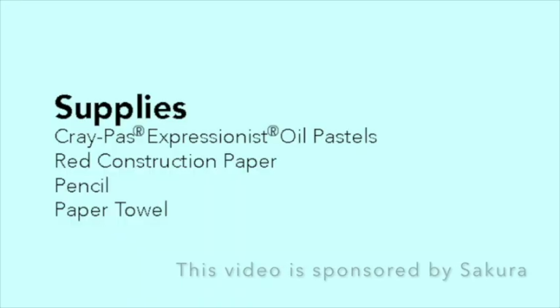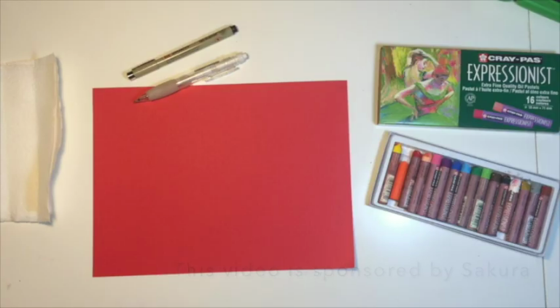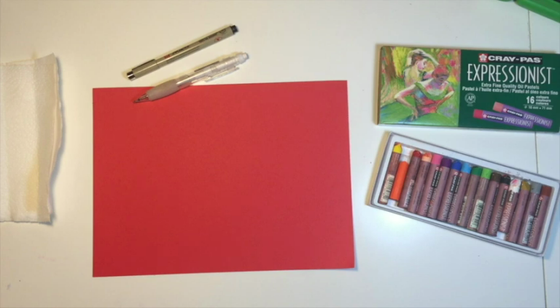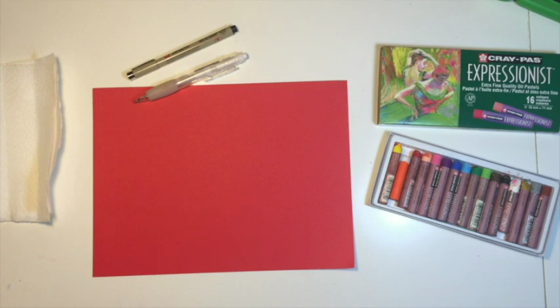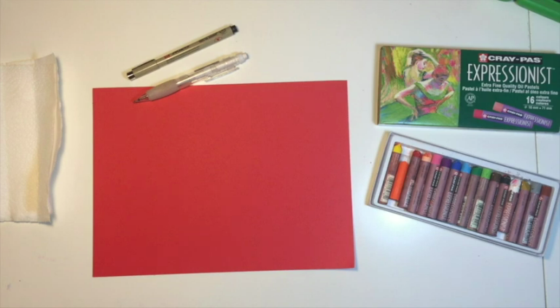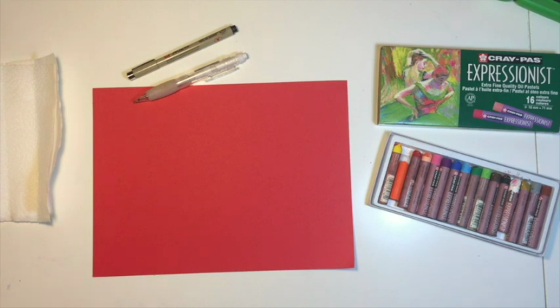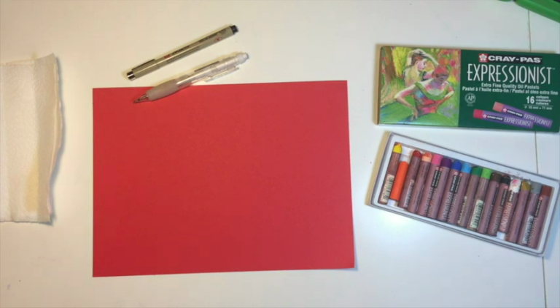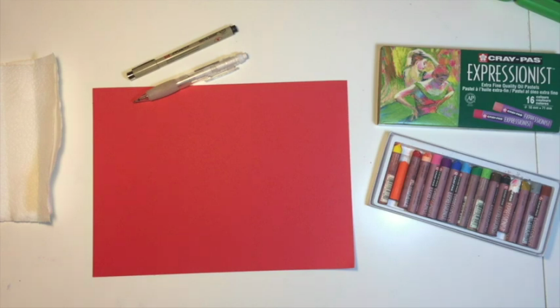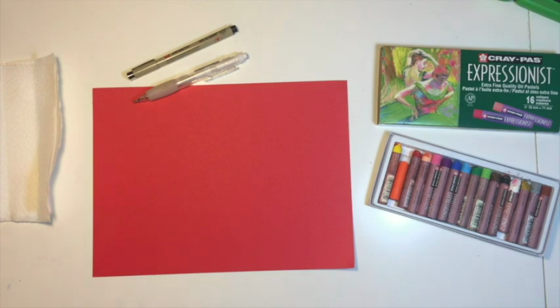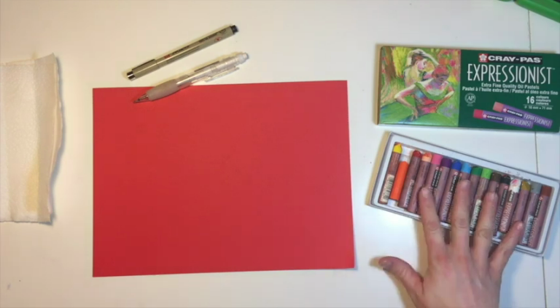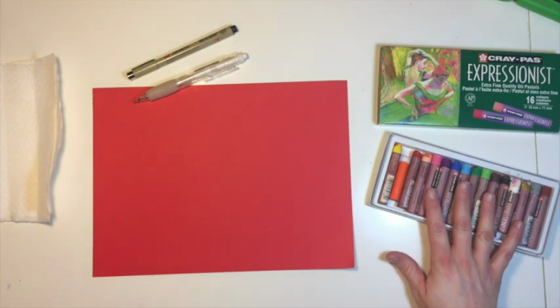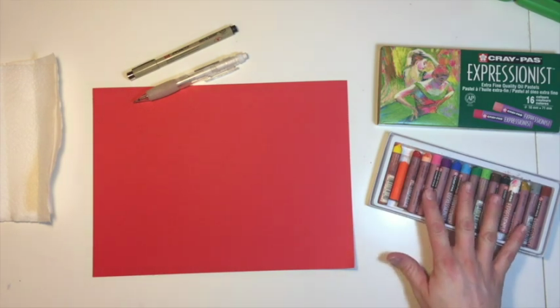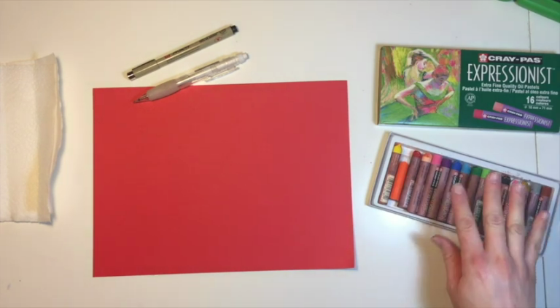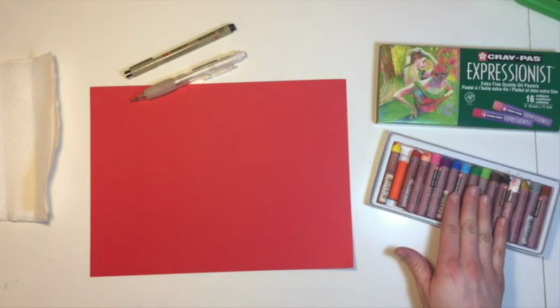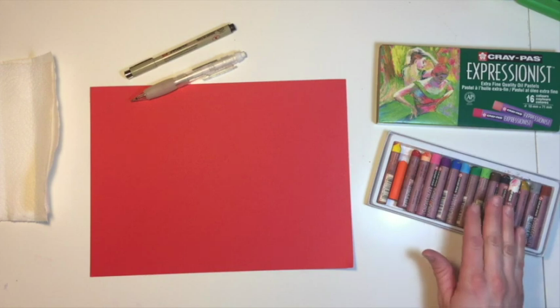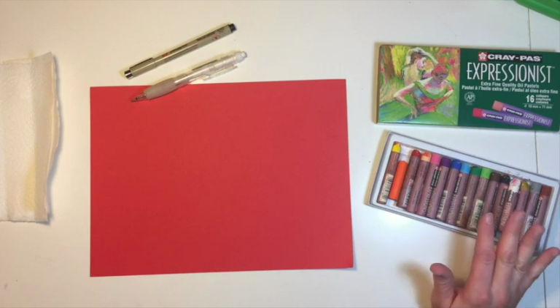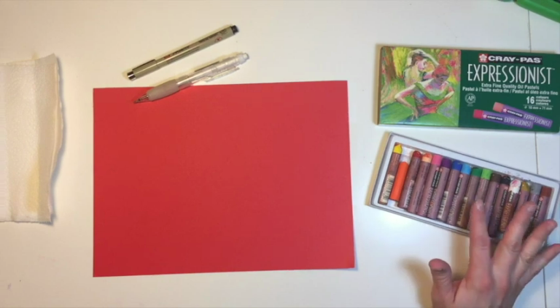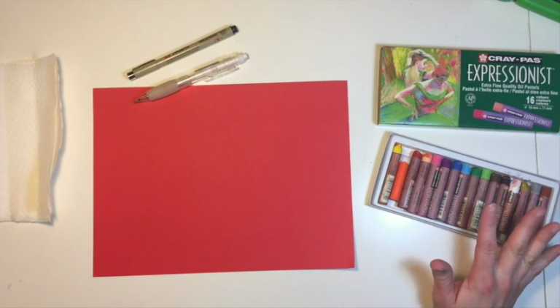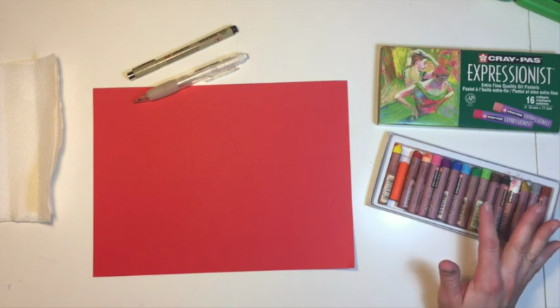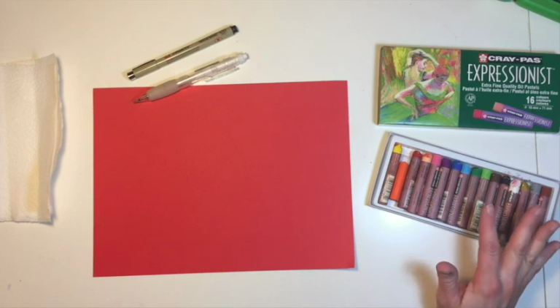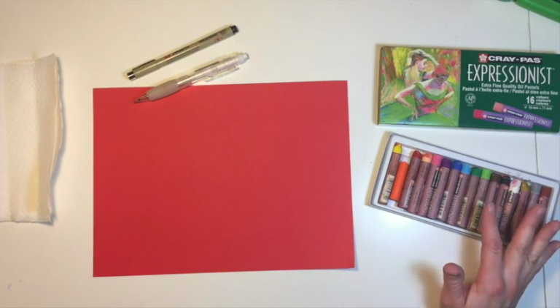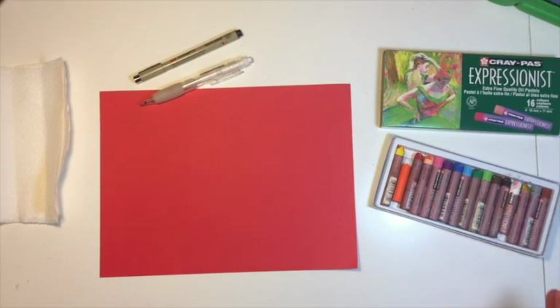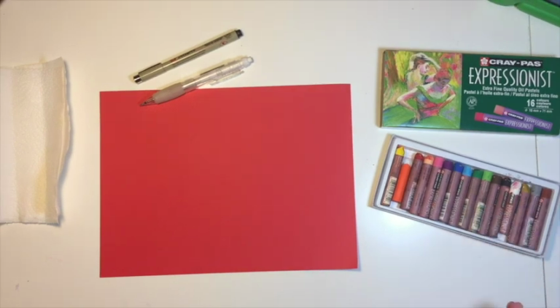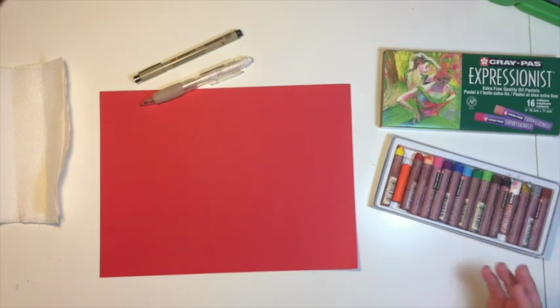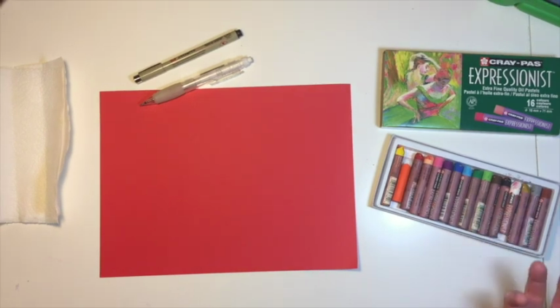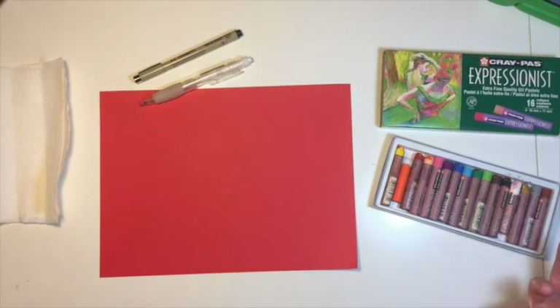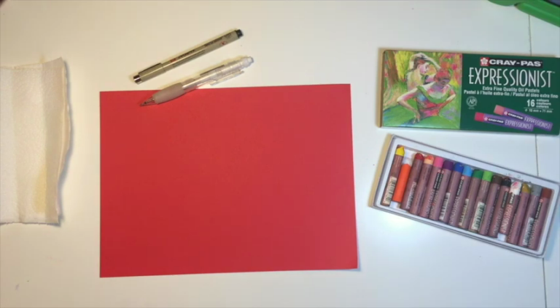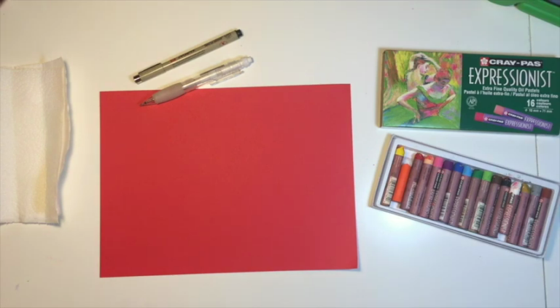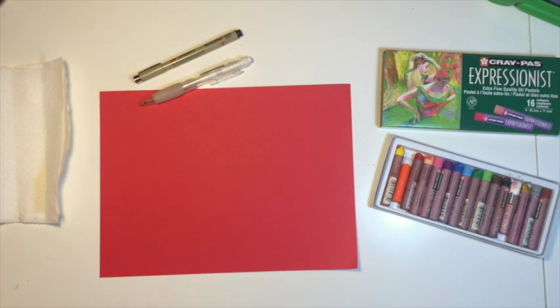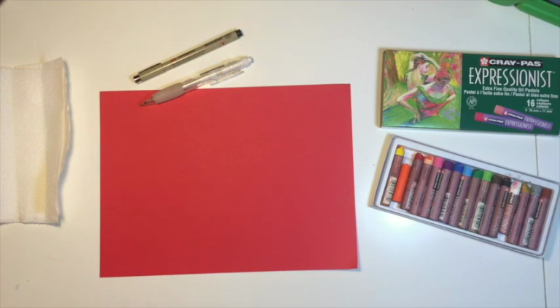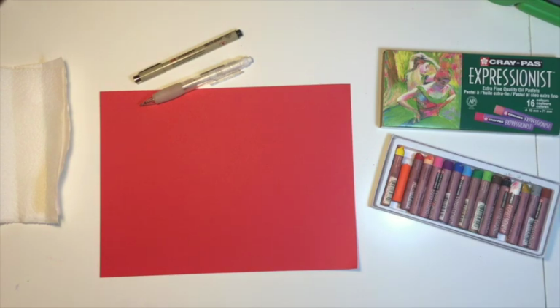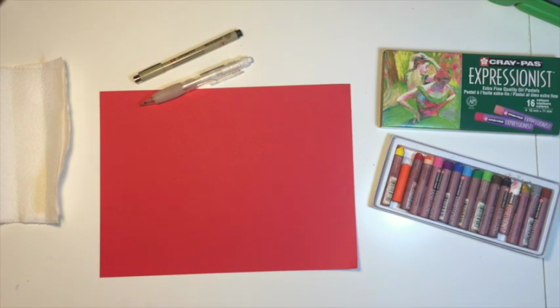Hi, welcome to Mr. Otter Studio. Today we are going to be drawing in oil pastel a painting by Georgia O'Keeffe. The painting is titled Red Poppy — she painted it in 1927. So today let's learn from Georgia O'Keeffe.